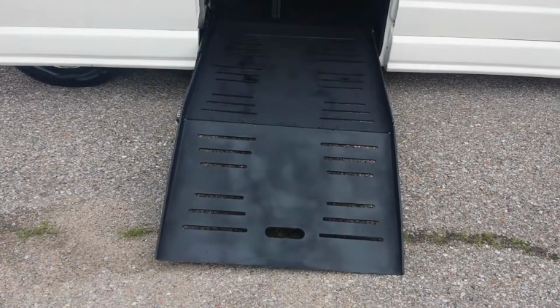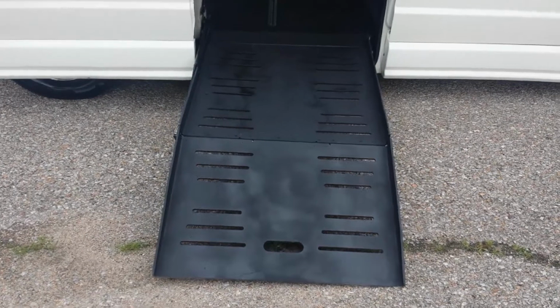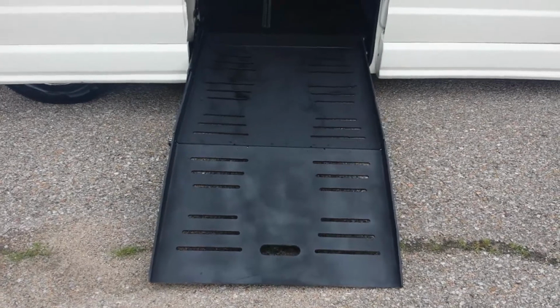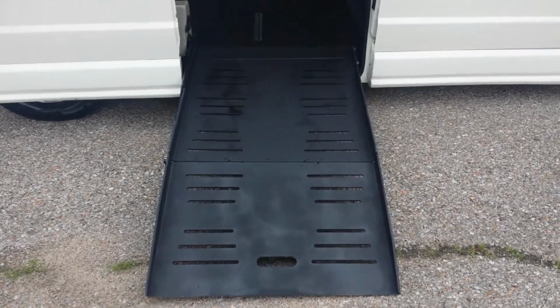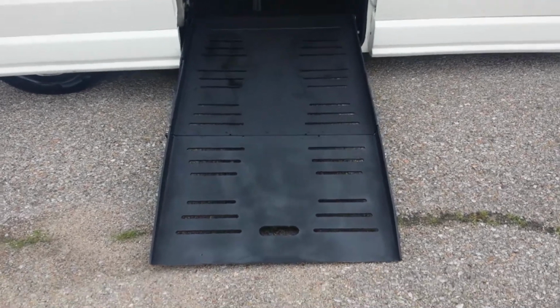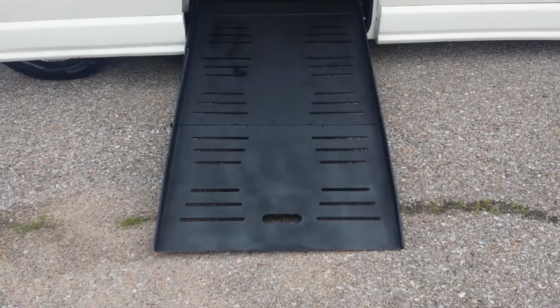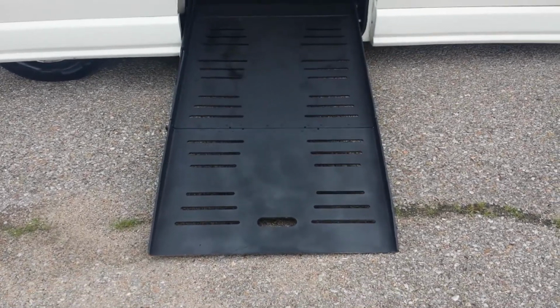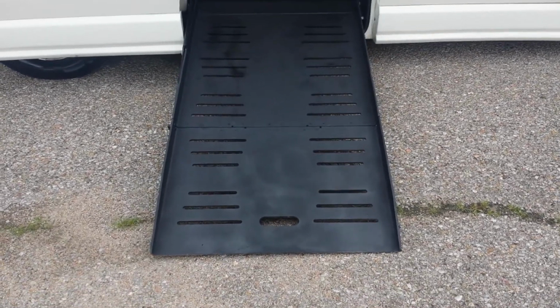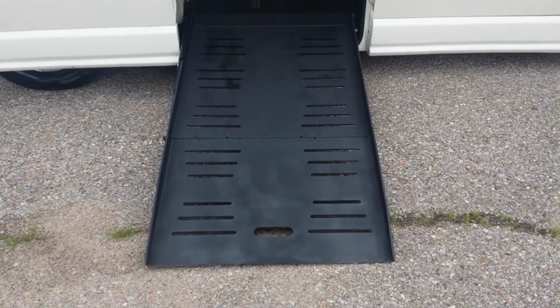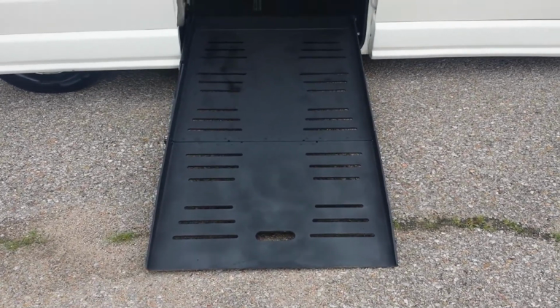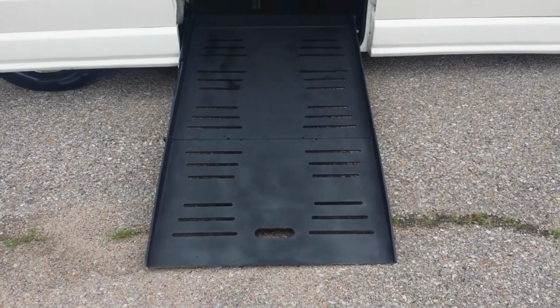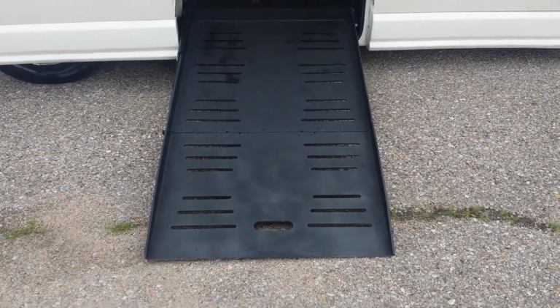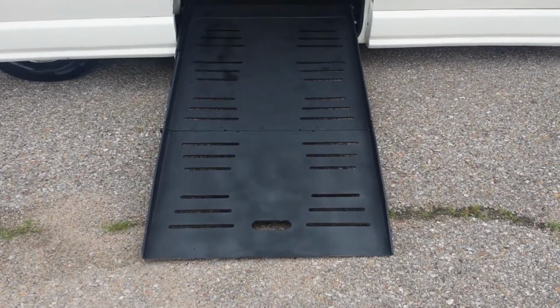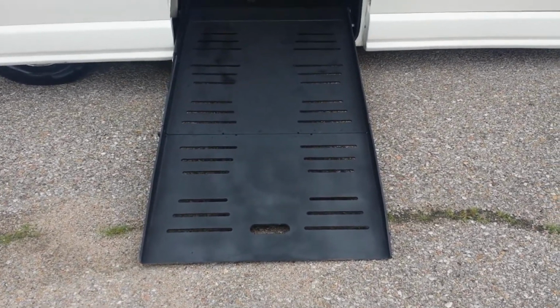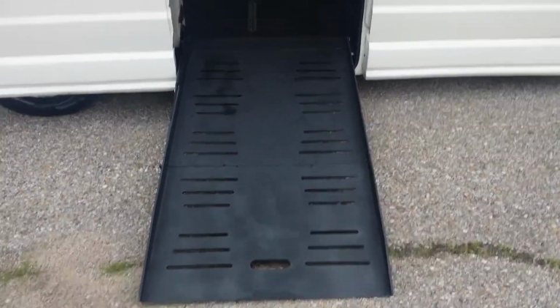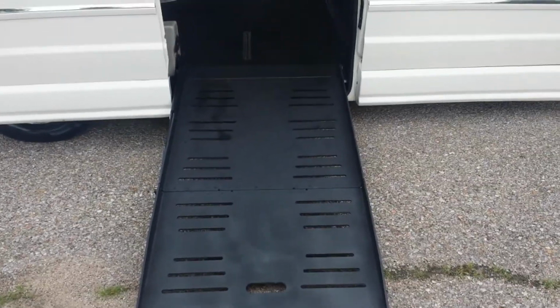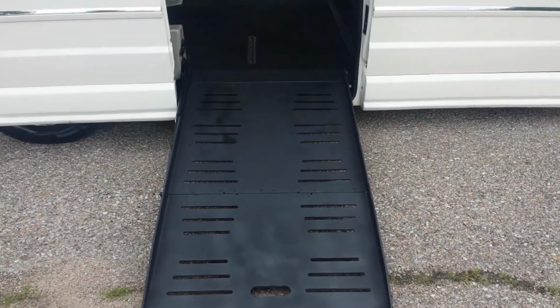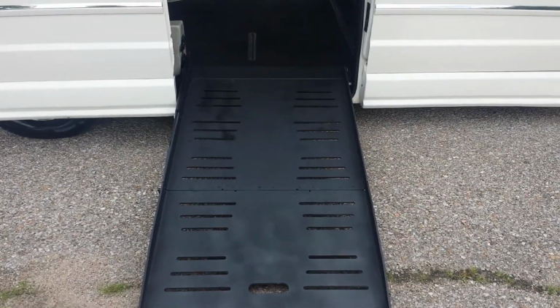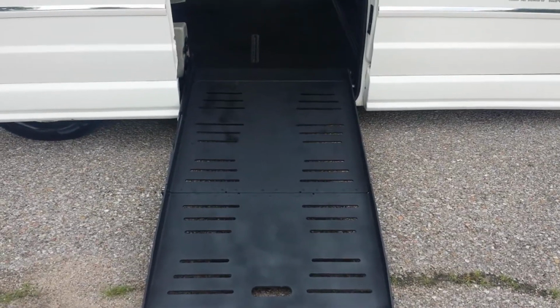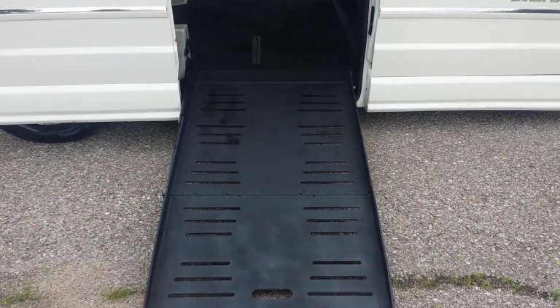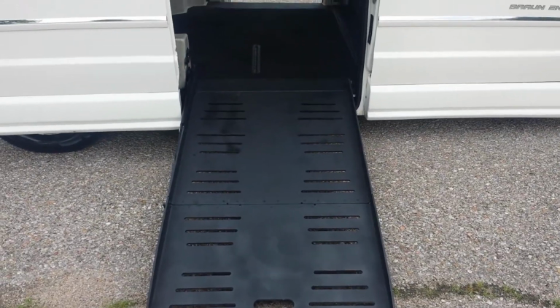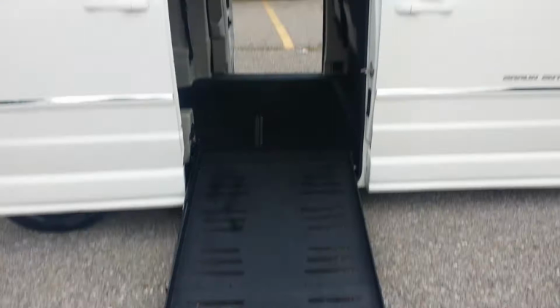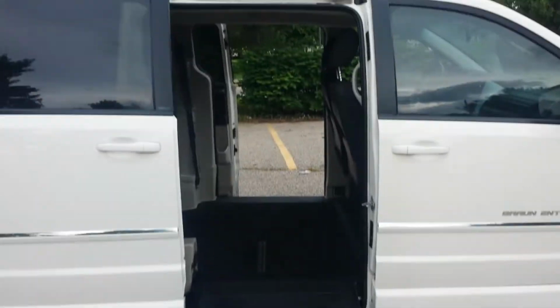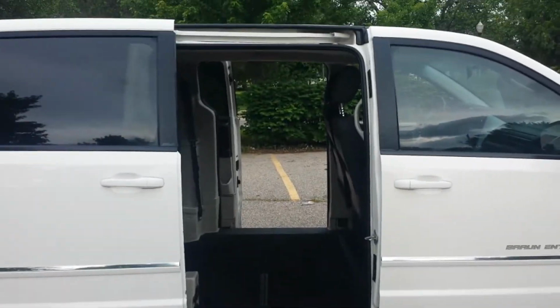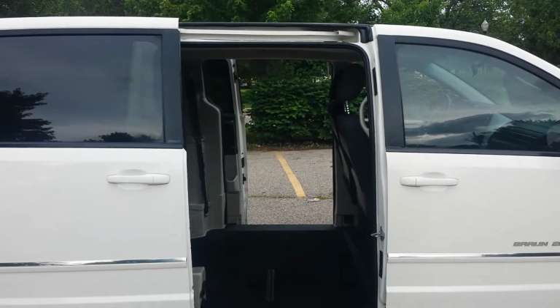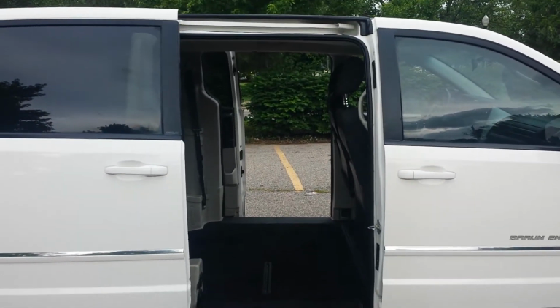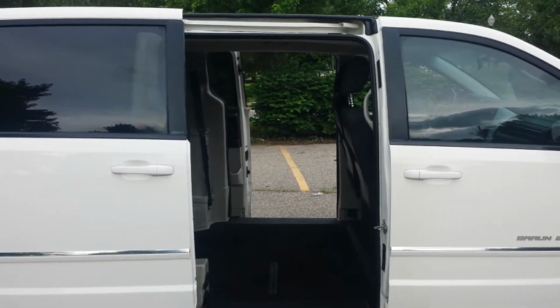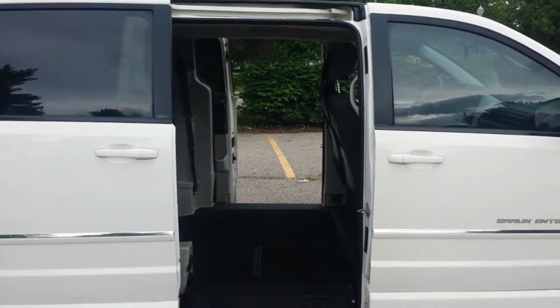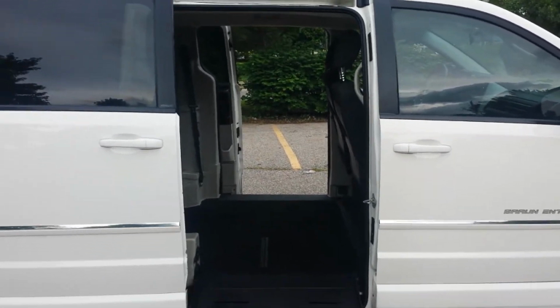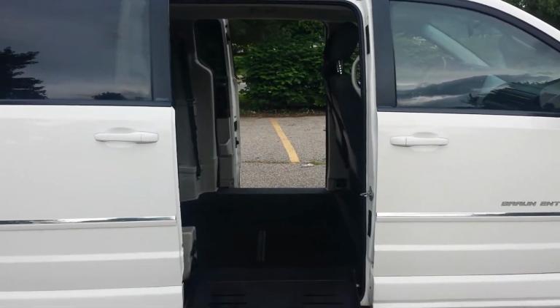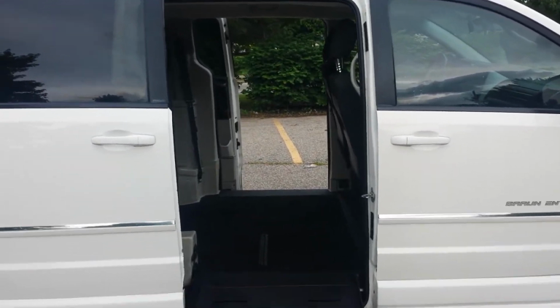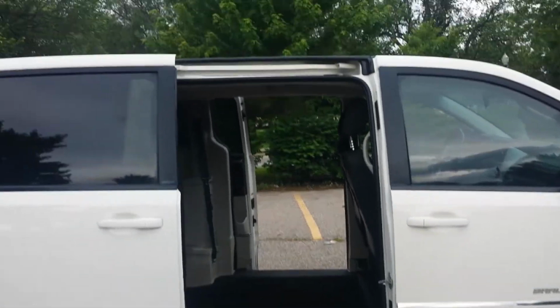The ramp lowers — it's a 30-inch wide ramp with a 600-pound weight capacity. You've got about 54 inches of room coming into the van.